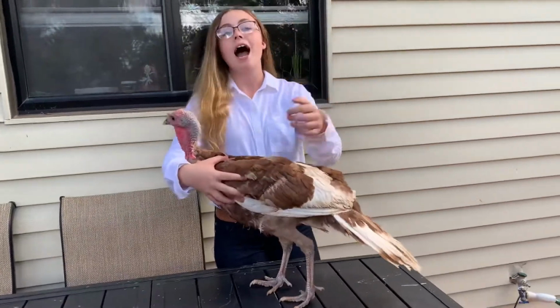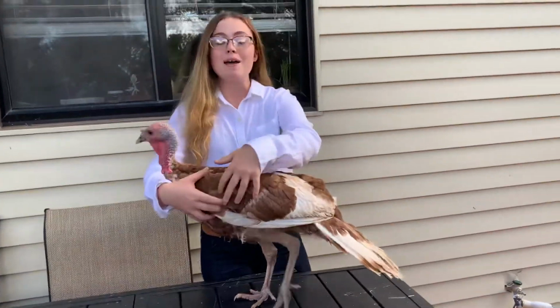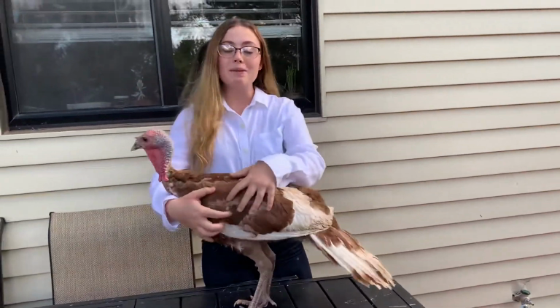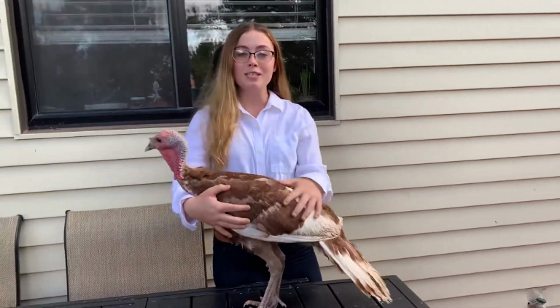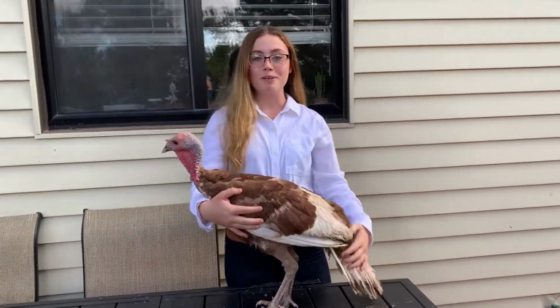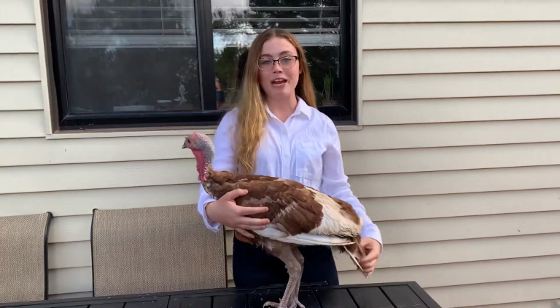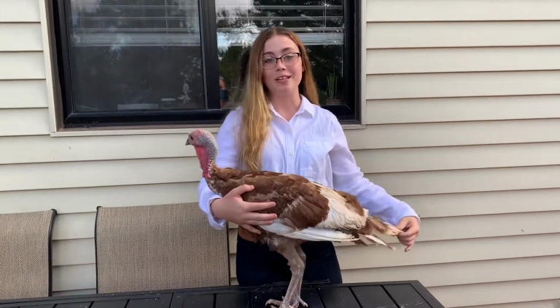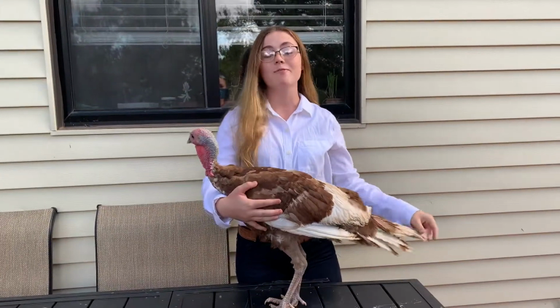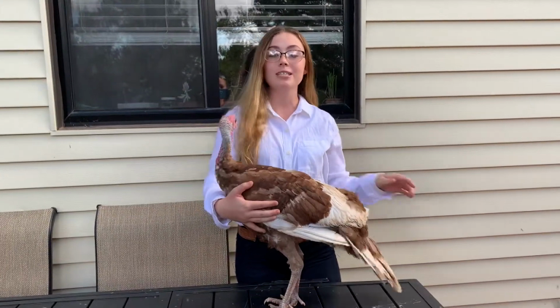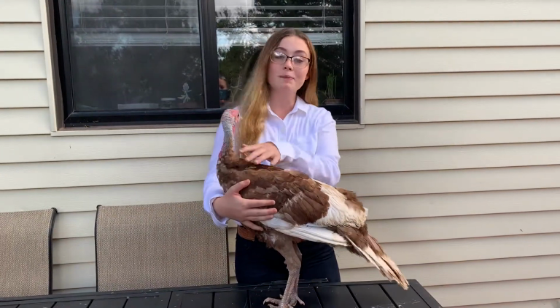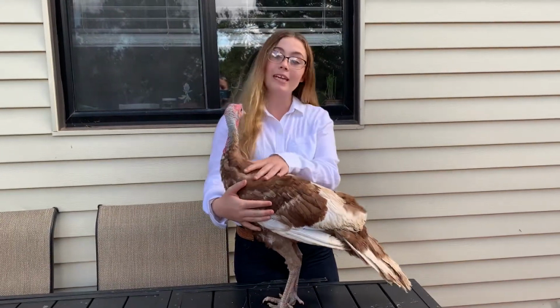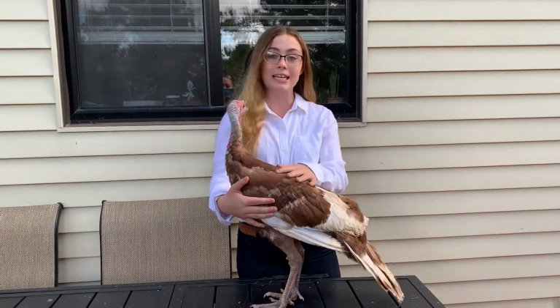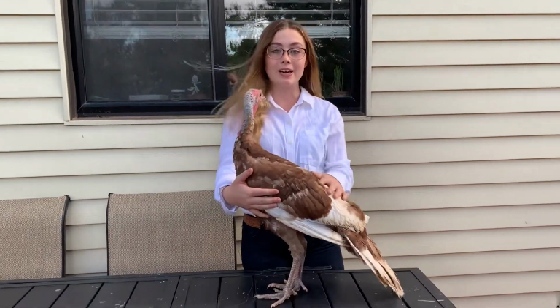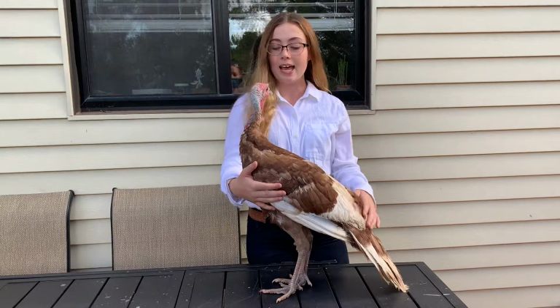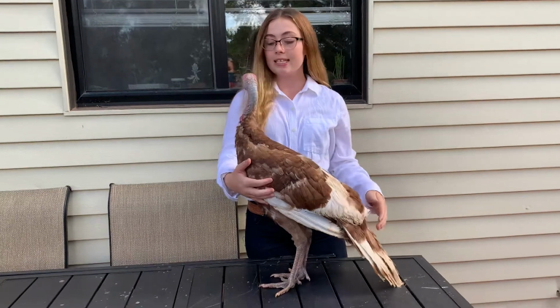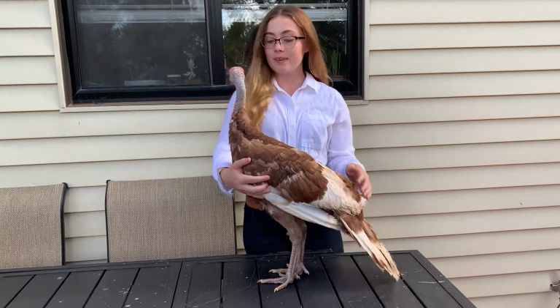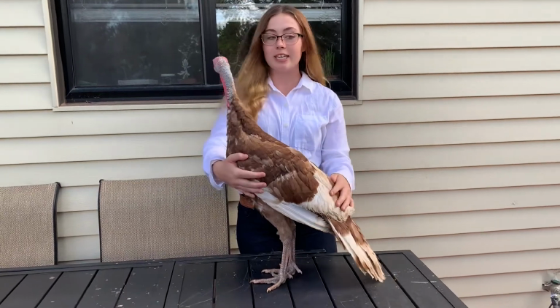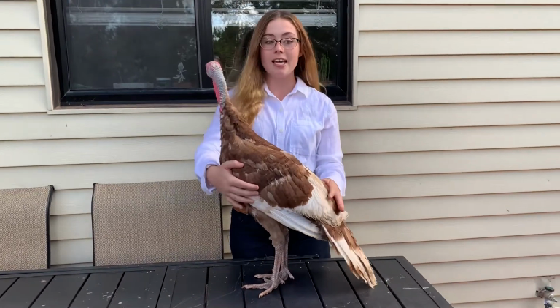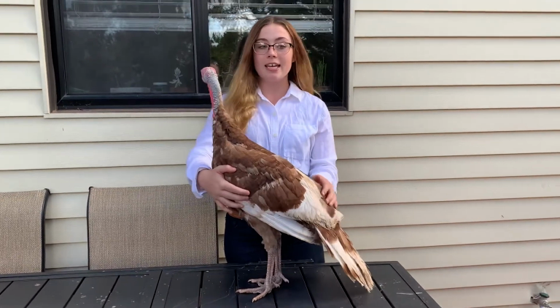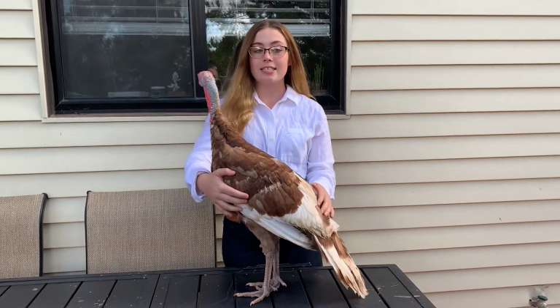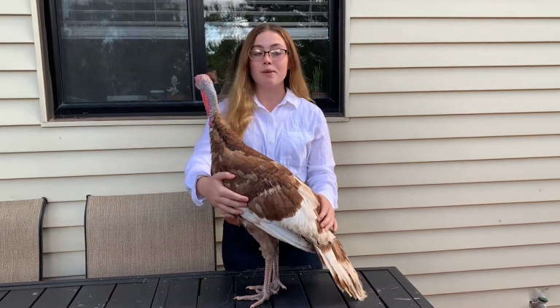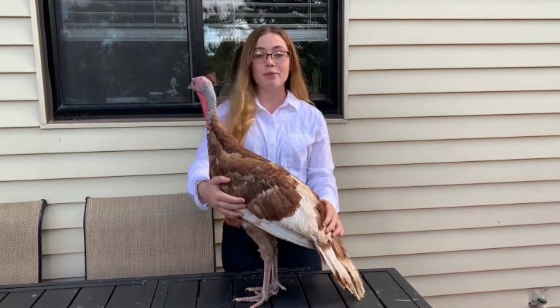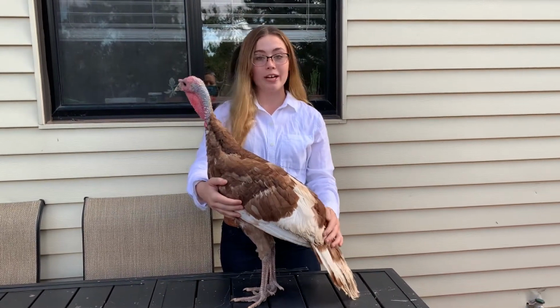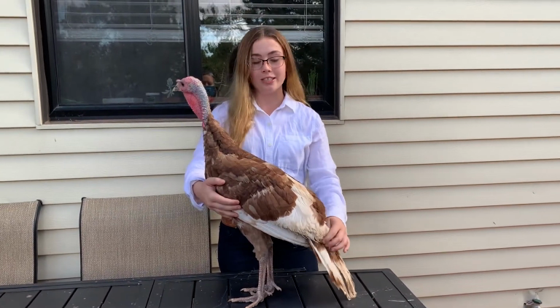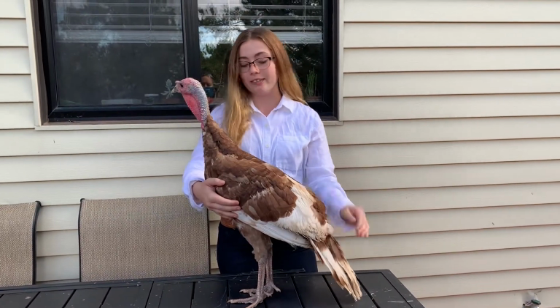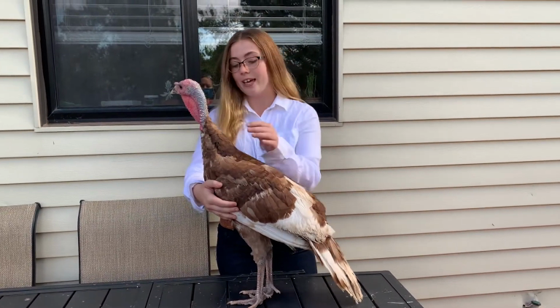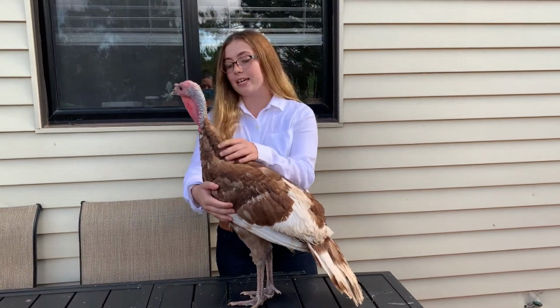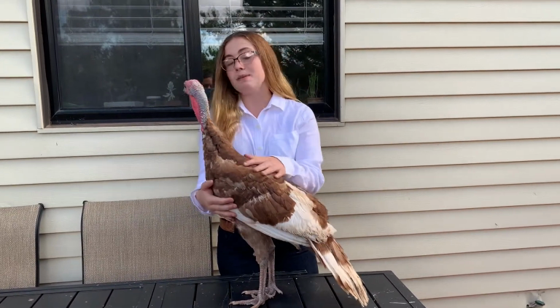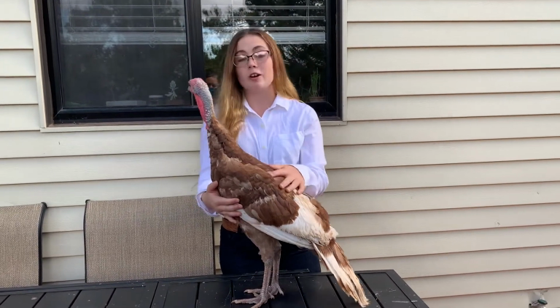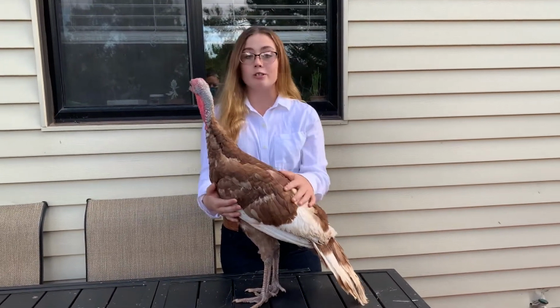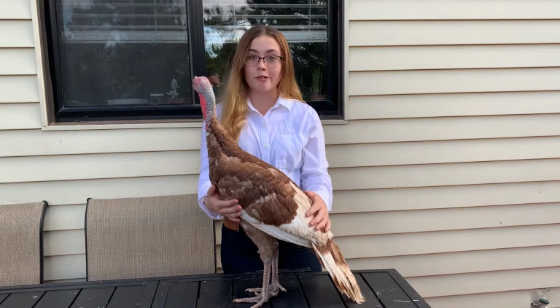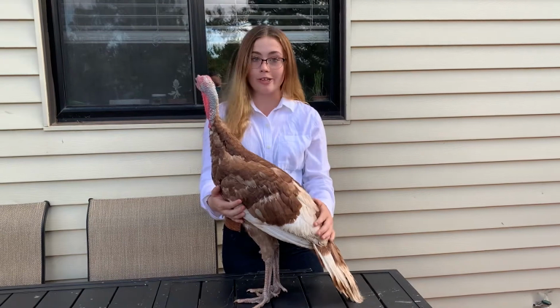Hi, my name is Andromeda Vandermuller. I'm 14 and I'm going into 9th grade. This is my turkey. He is a Bourbon Red turkey. His name is Cora, short for quarantine.